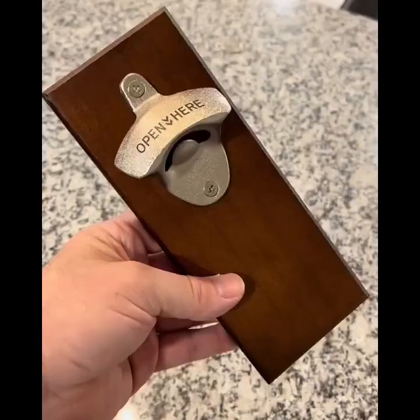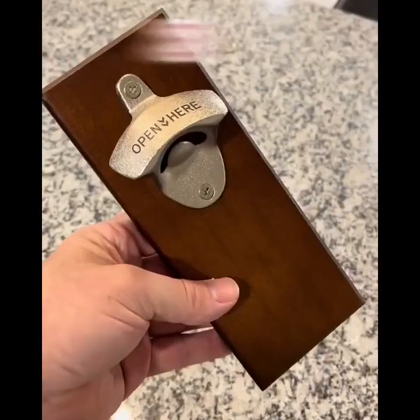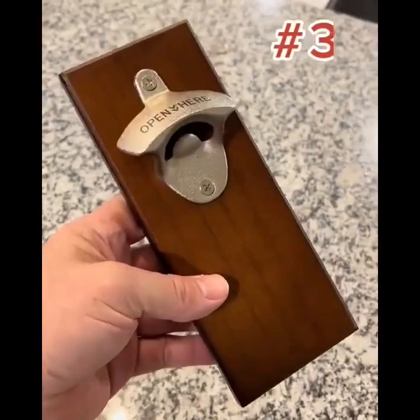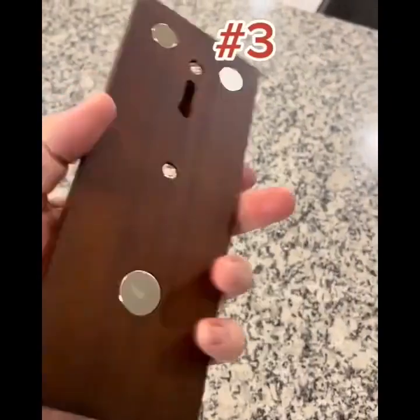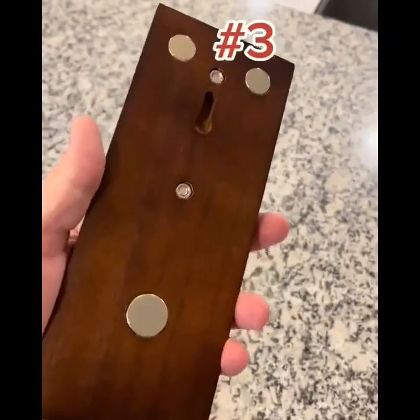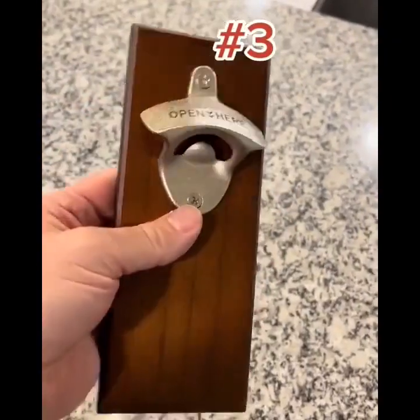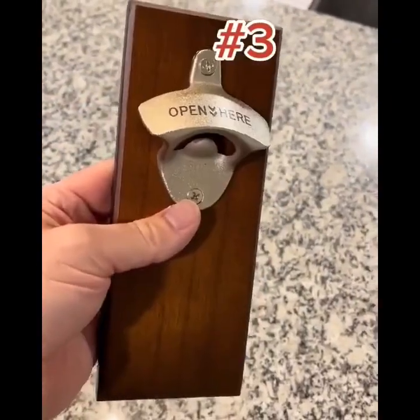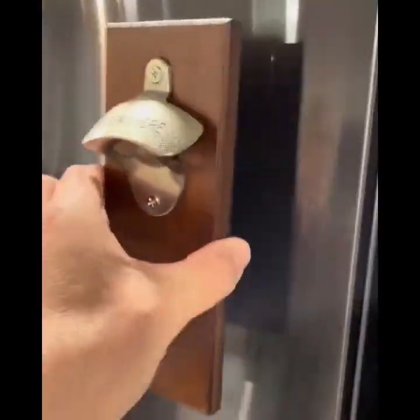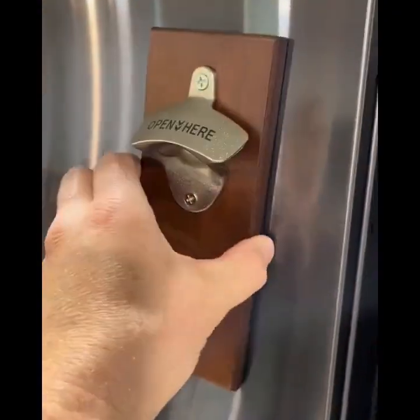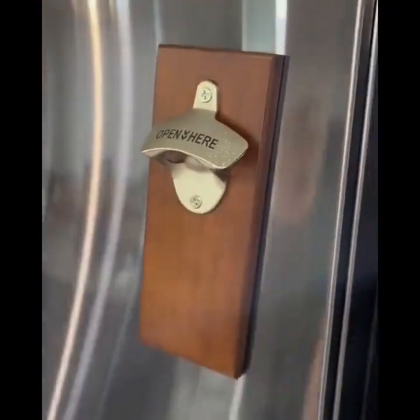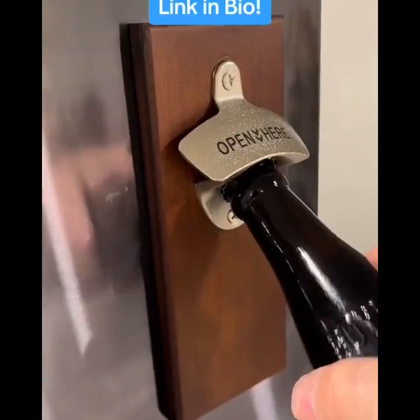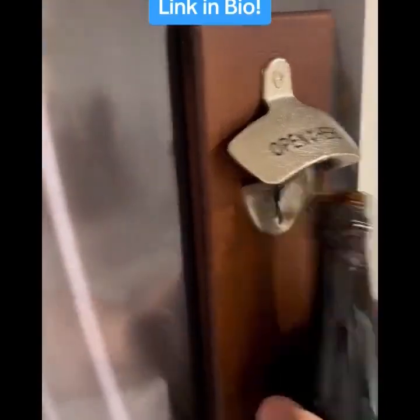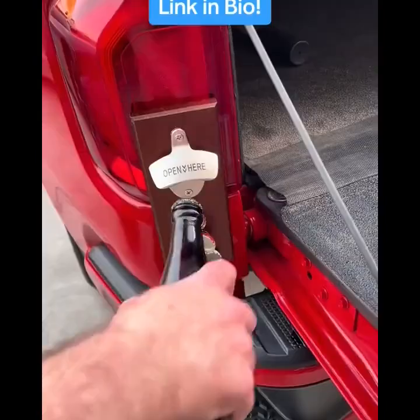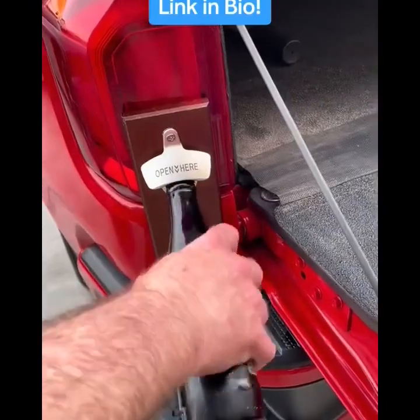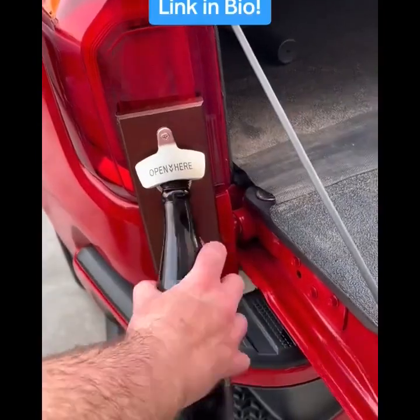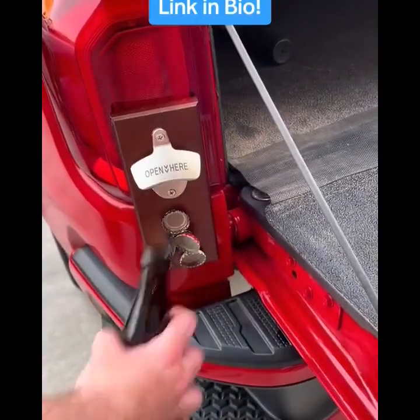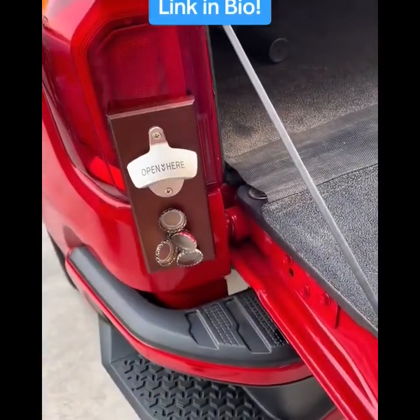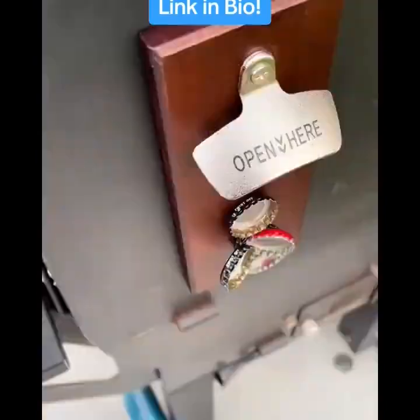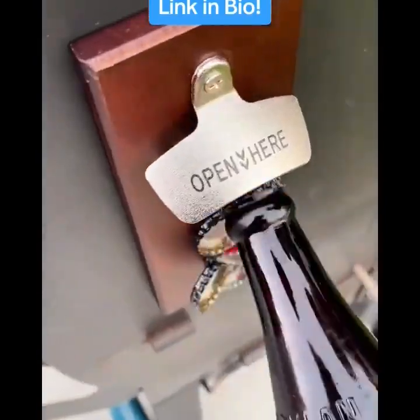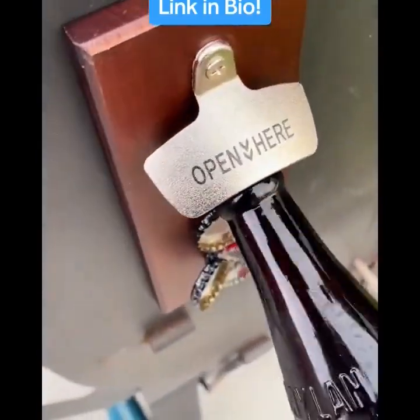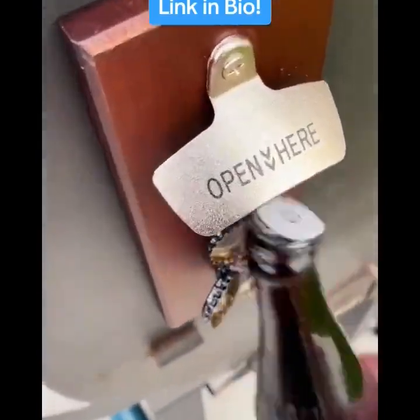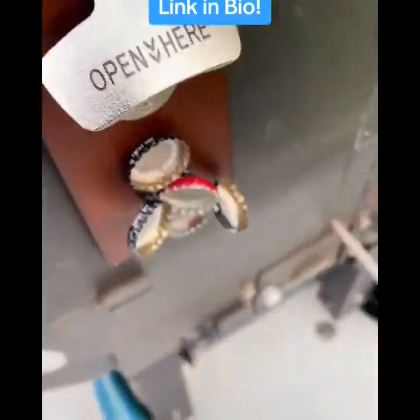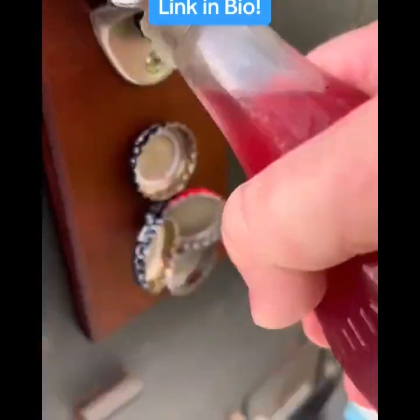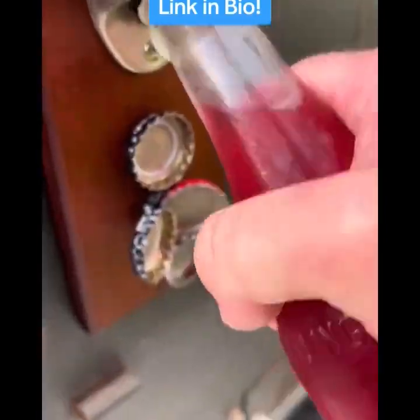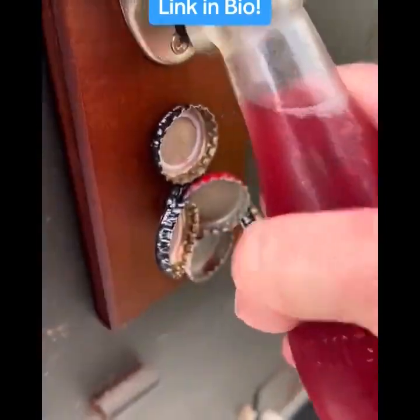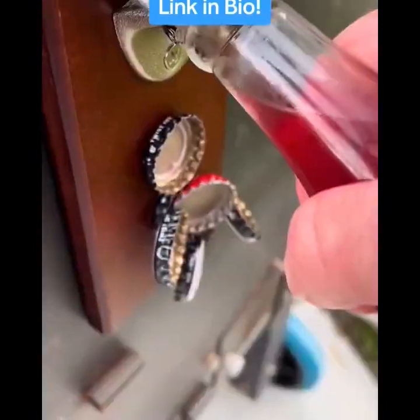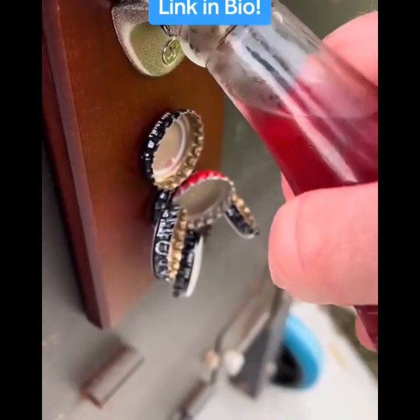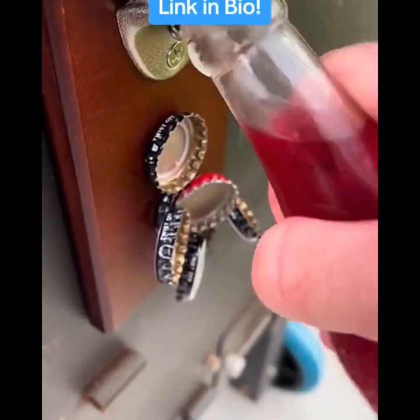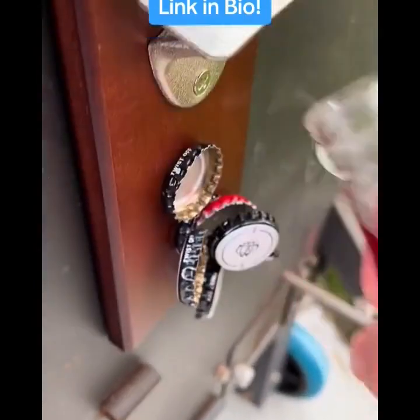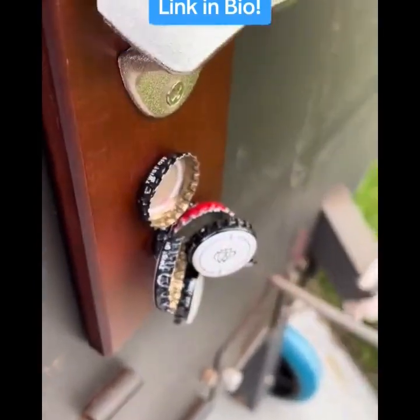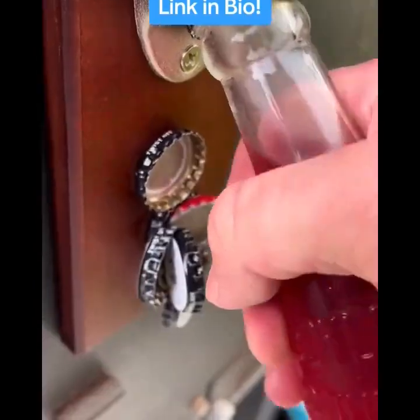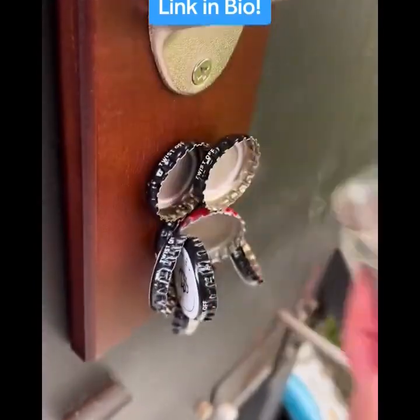This magnetic bottle opener mounts to anything metal to catch your bottle caps. Great for man caves, tailgating, or barbecues. If they use a lot of bottles, they'll love this gift.